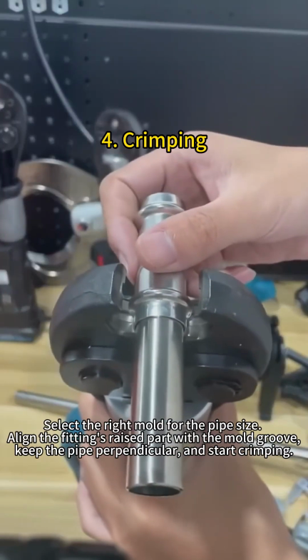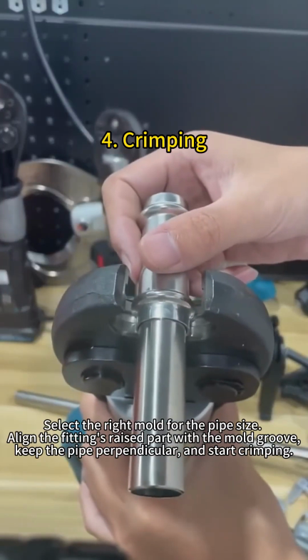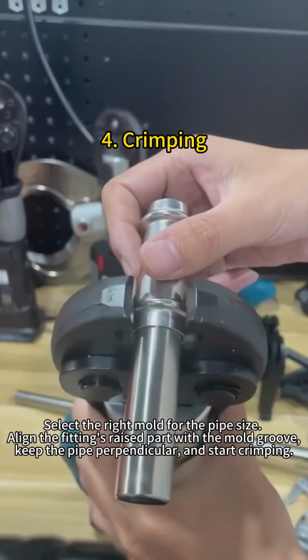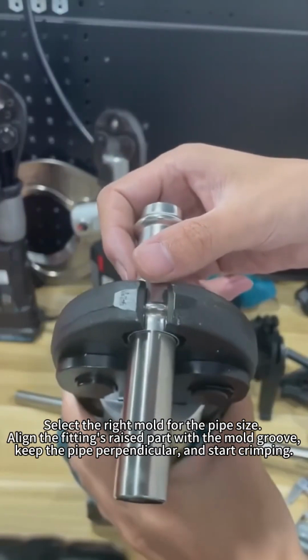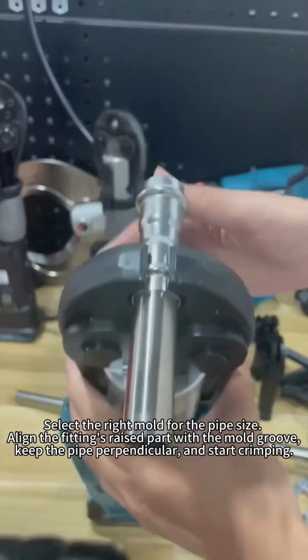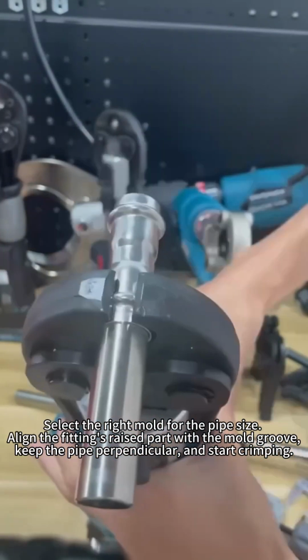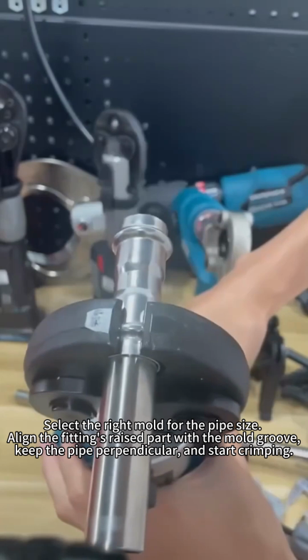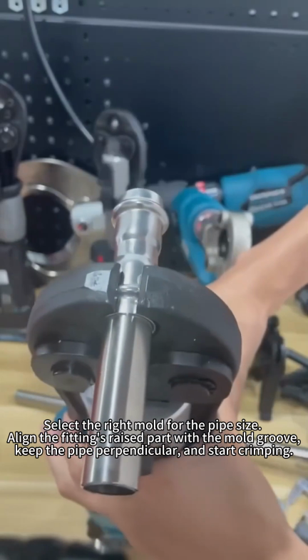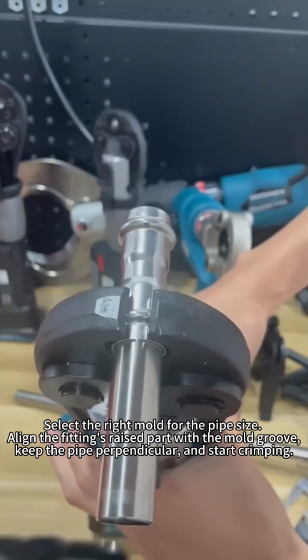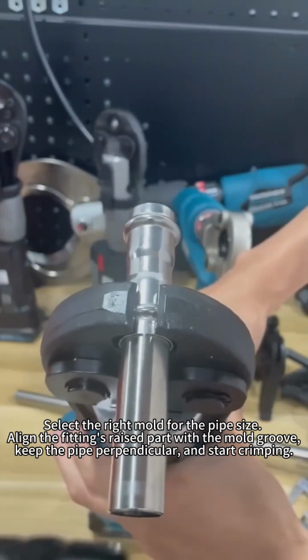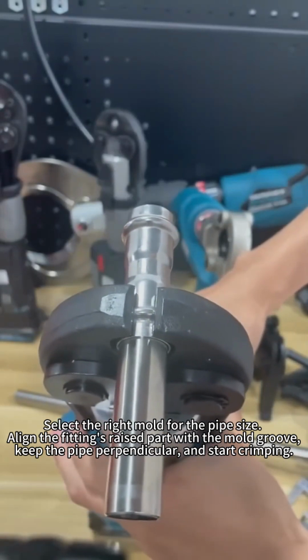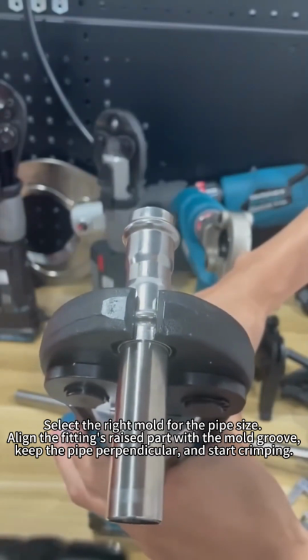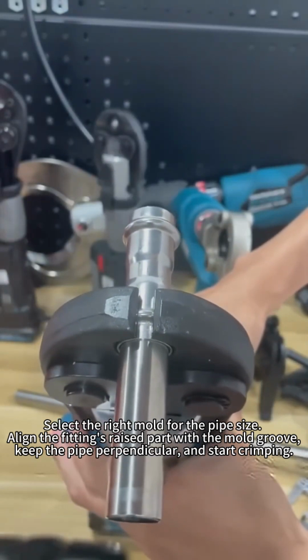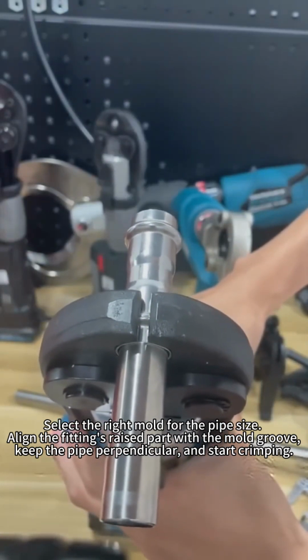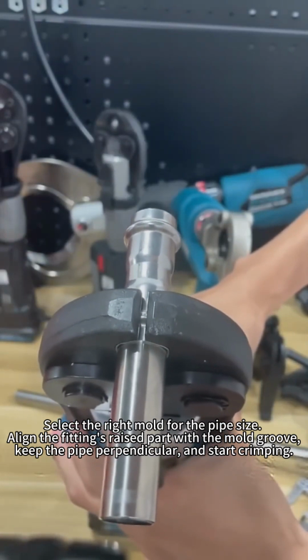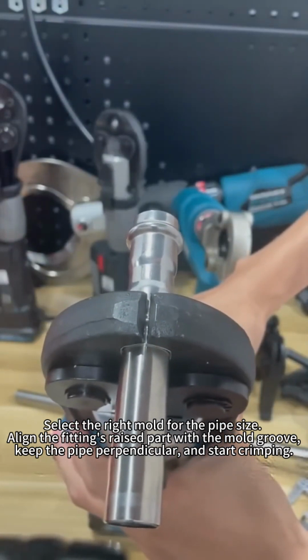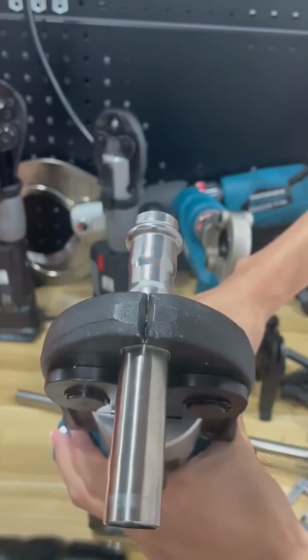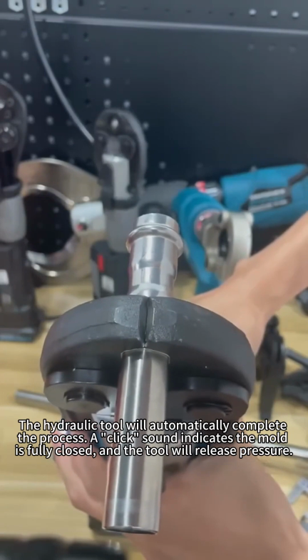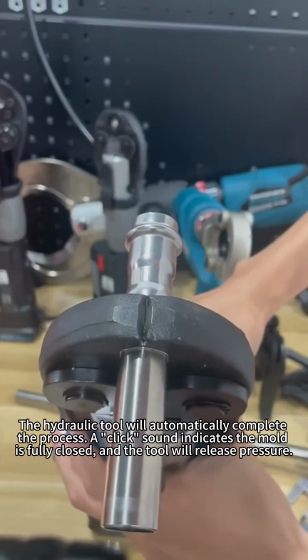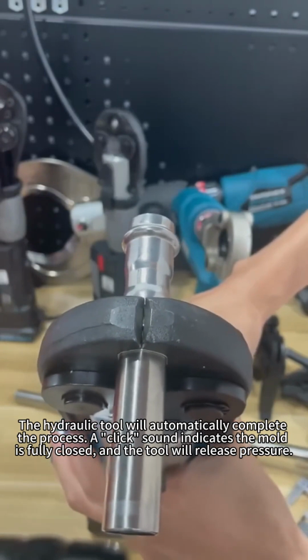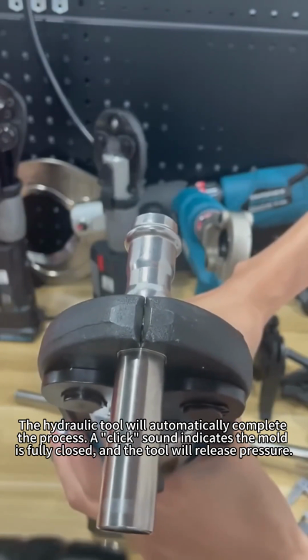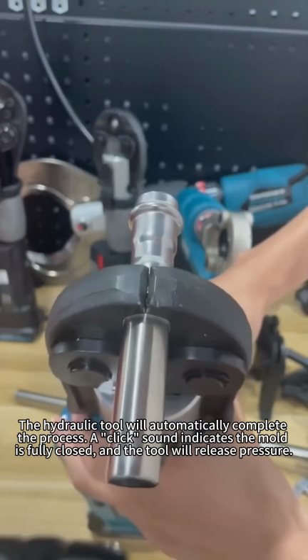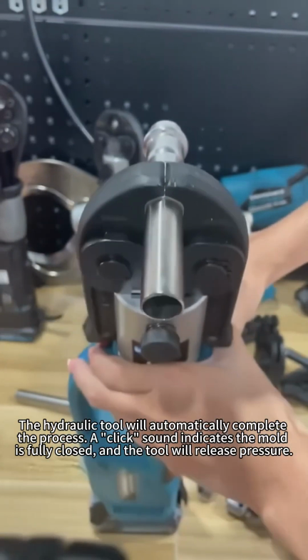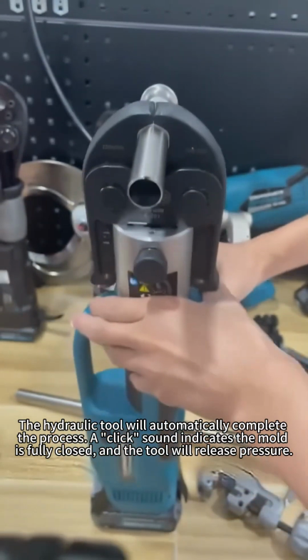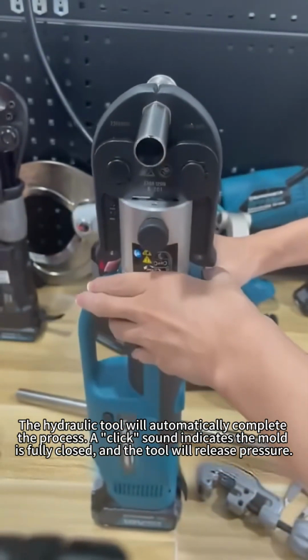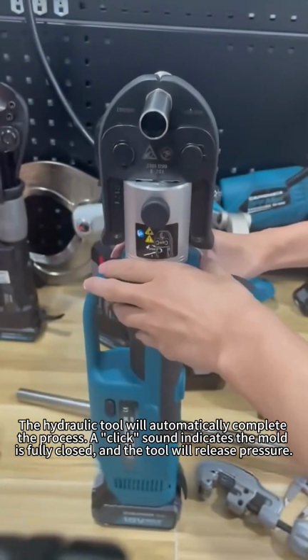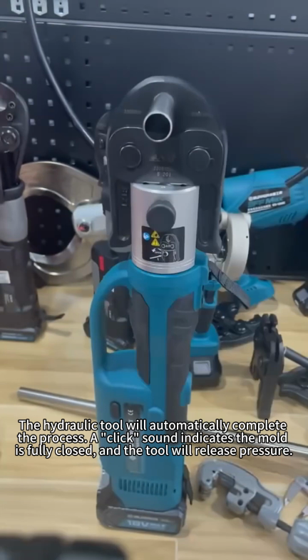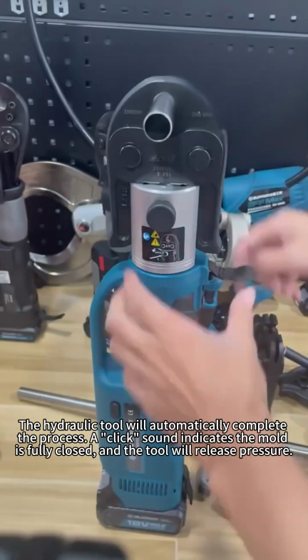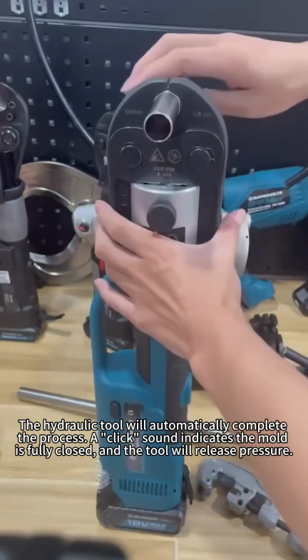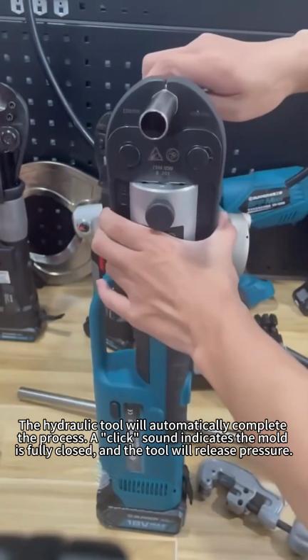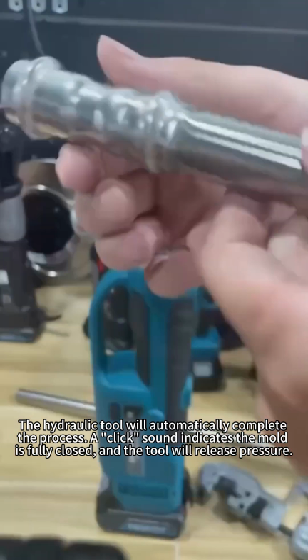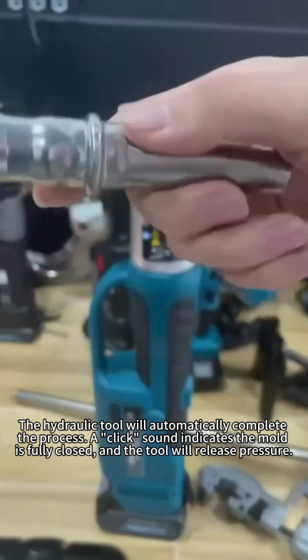Step 4: Crimping. Select the right mold for the pipe size. Align the fitting's raised part with the mold groove, keep the pipe perpendicular, and start crimping. The hydraulic tool will automatically complete the process. A click sound indicates the mold is fully closed and the tool will release pressure.